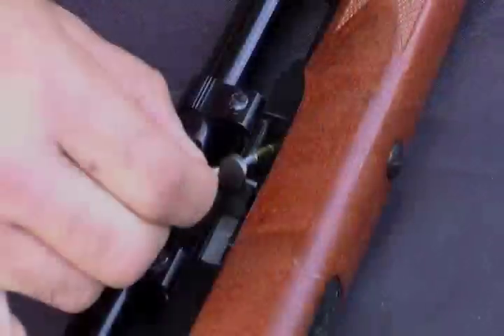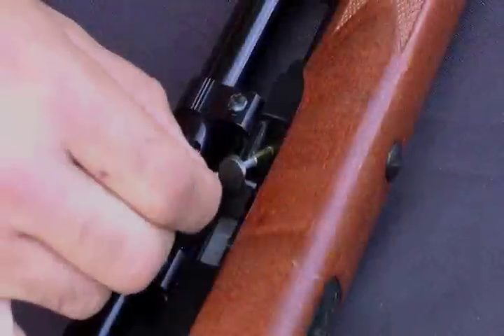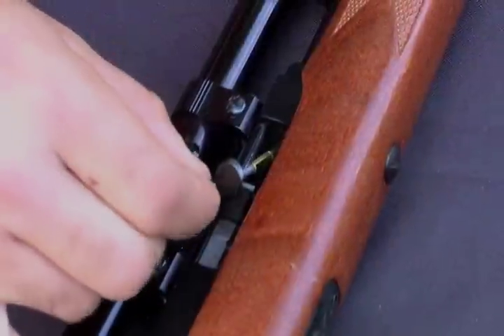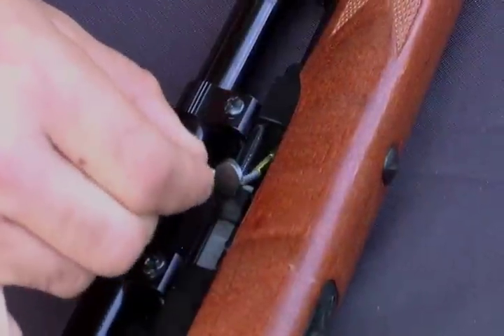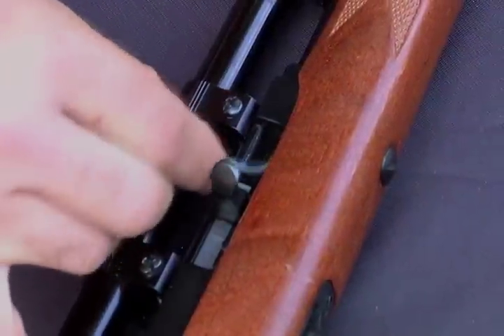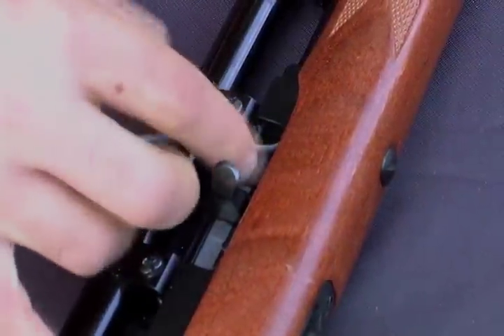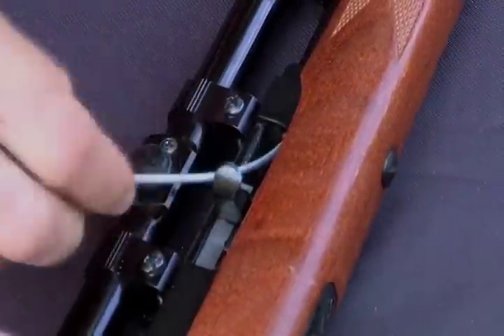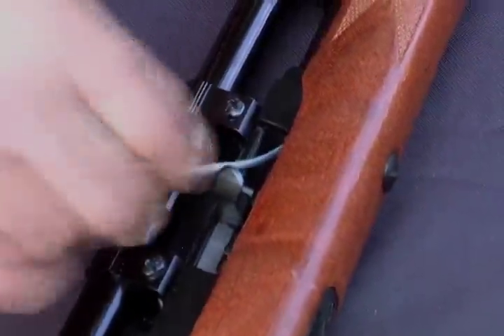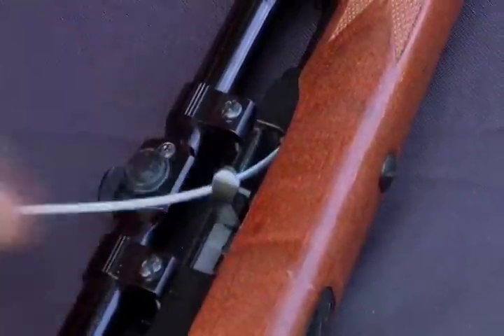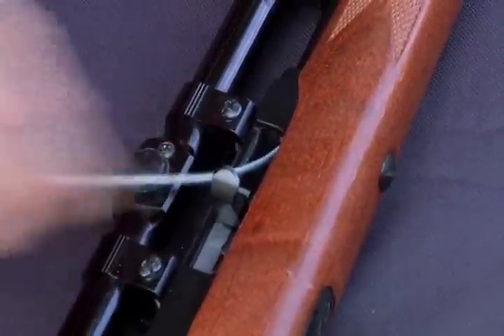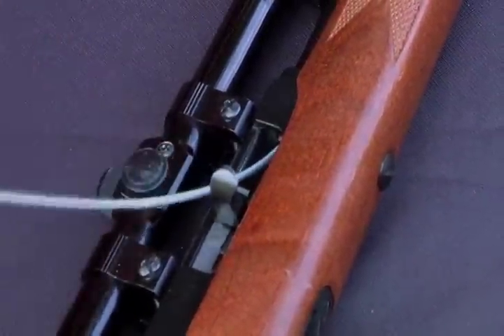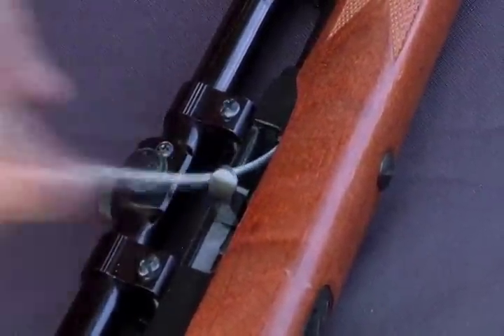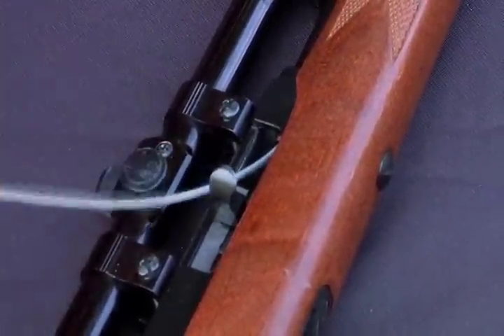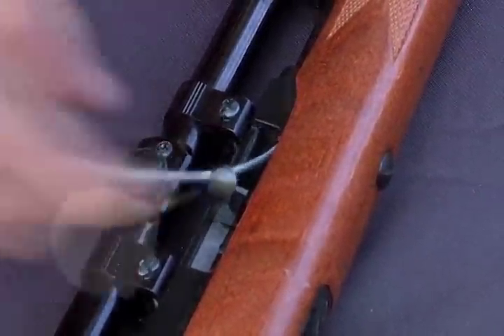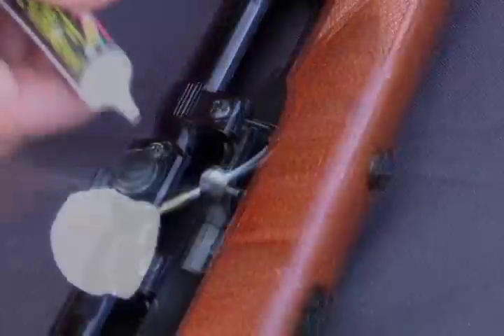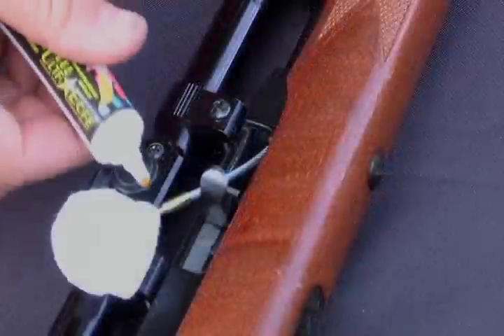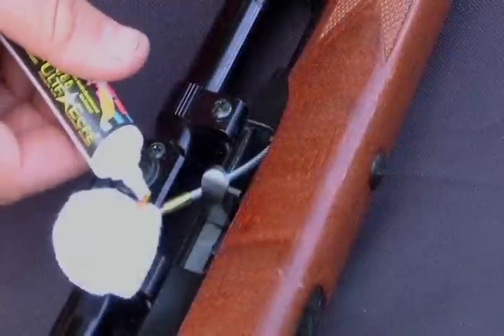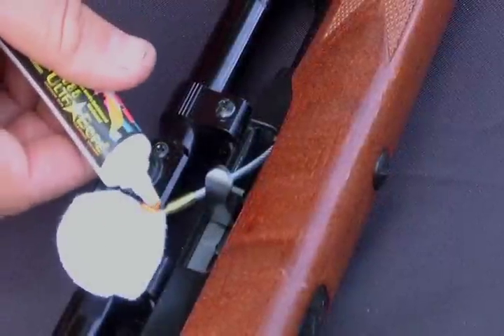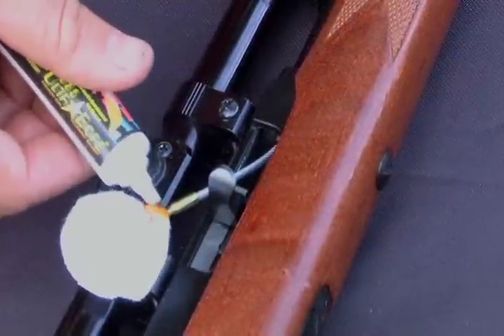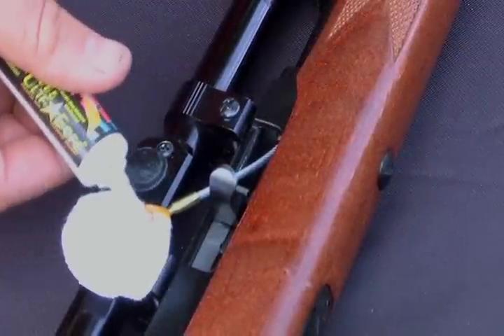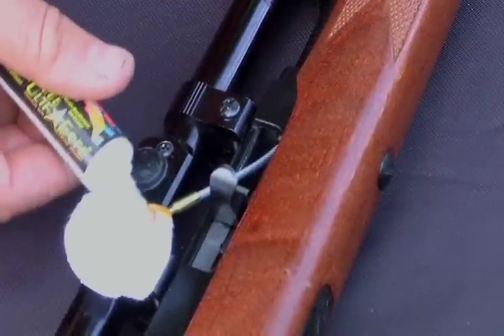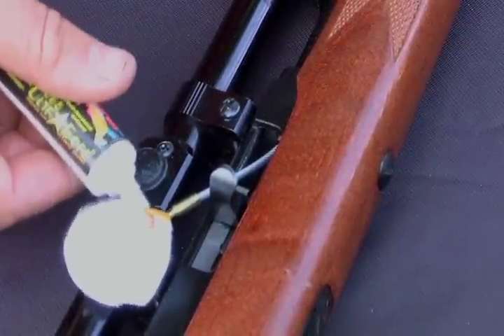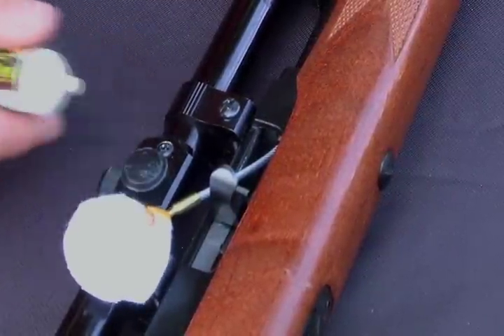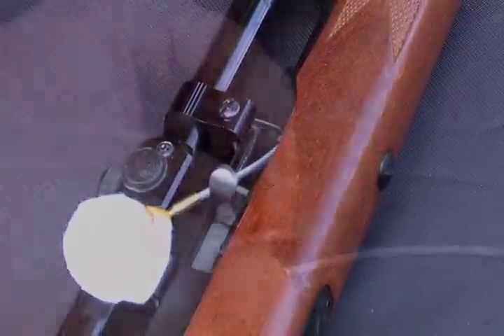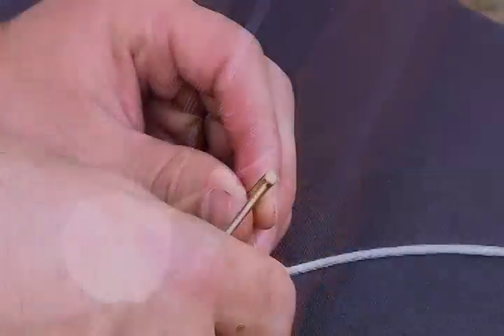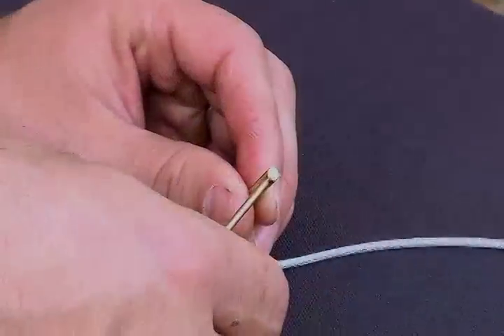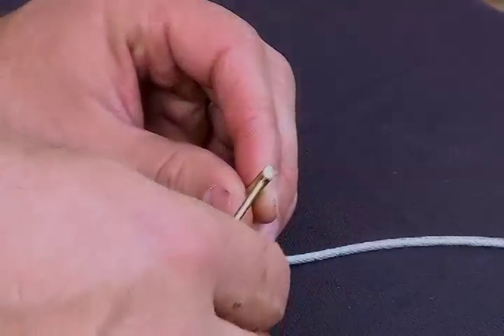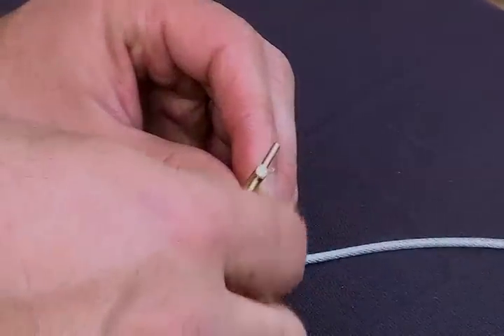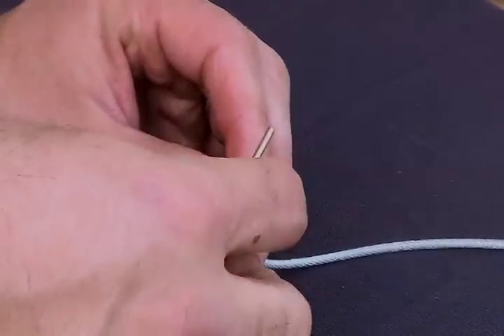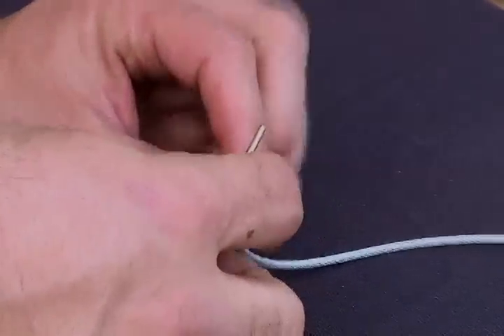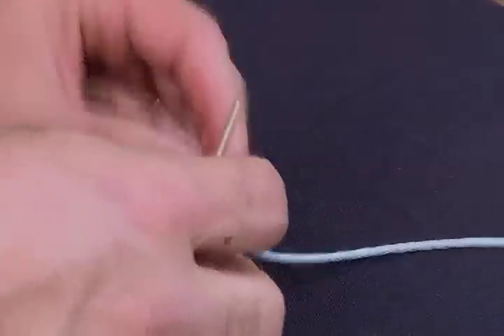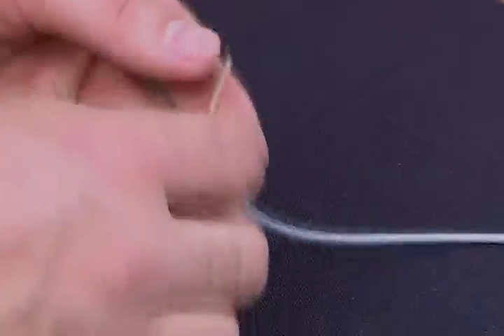Simply take the obstruction remover, feed it into the action, place a few drops of solvent on the front end of the tip, attach your T-handle, and pull.